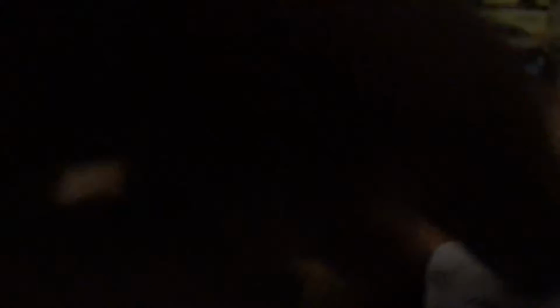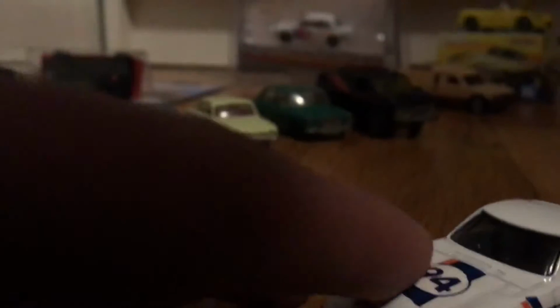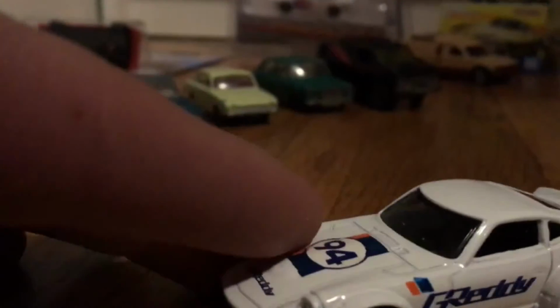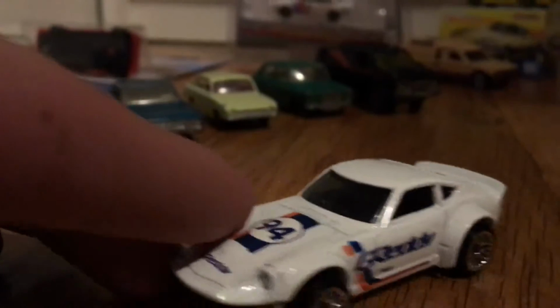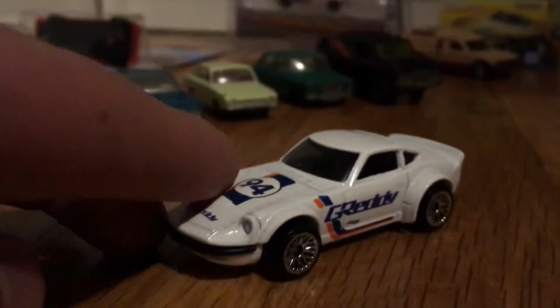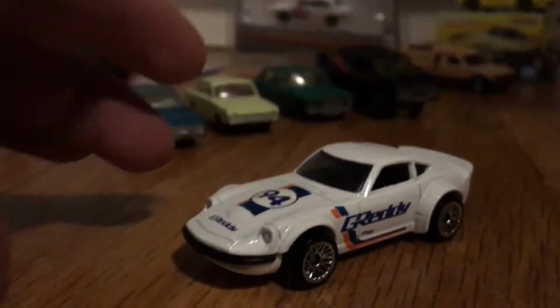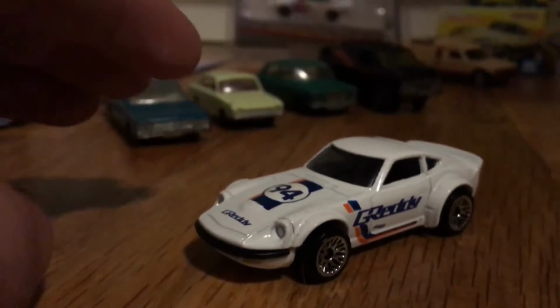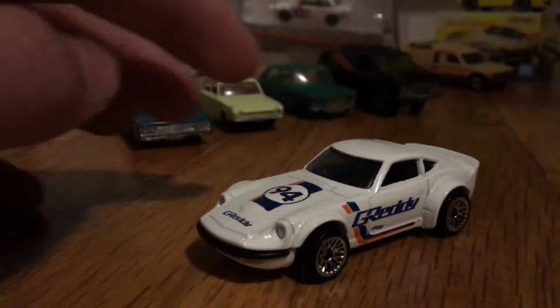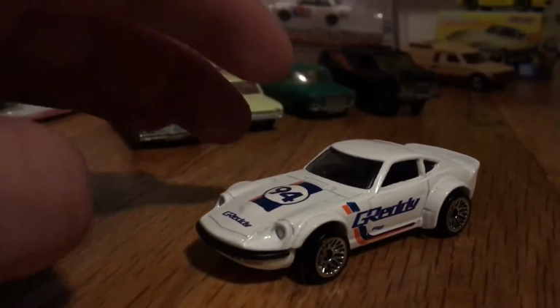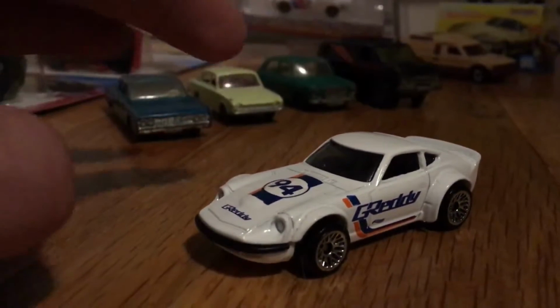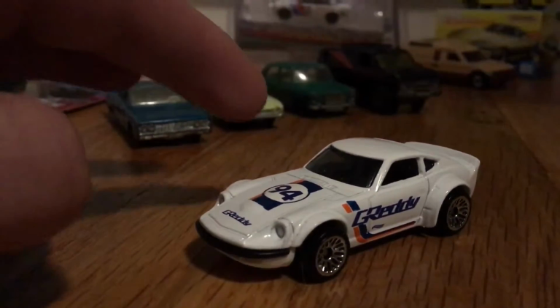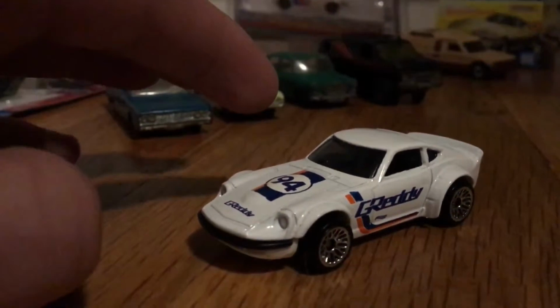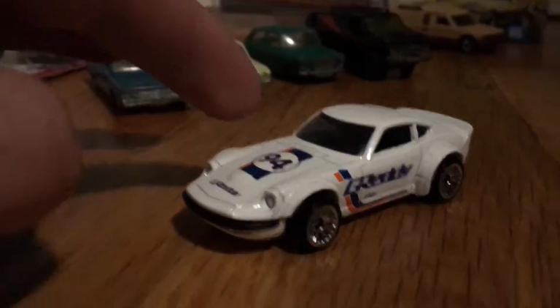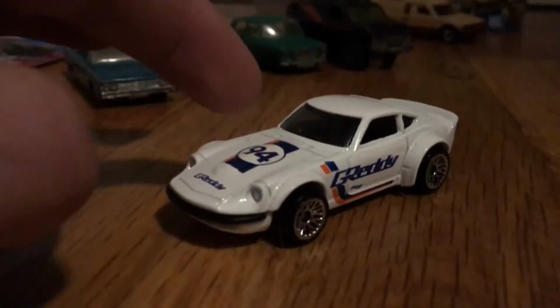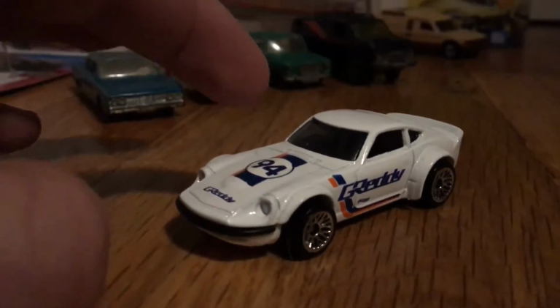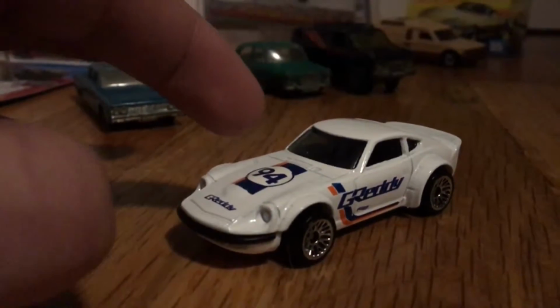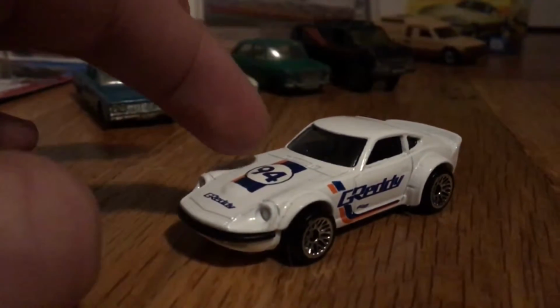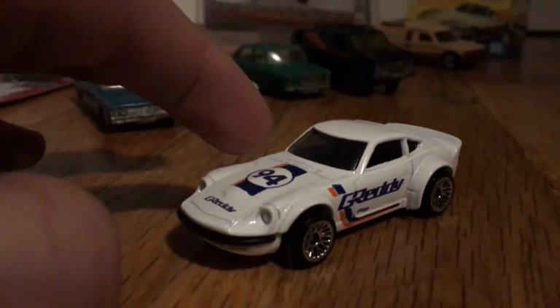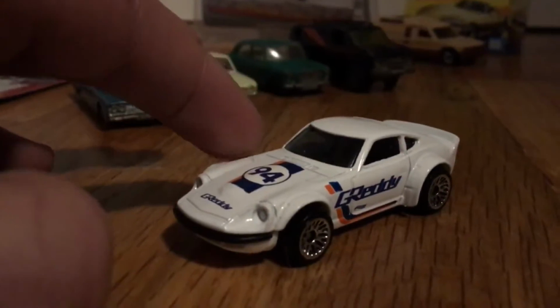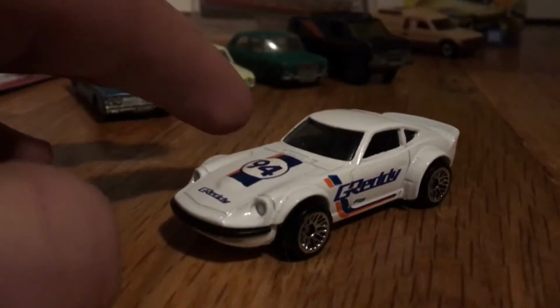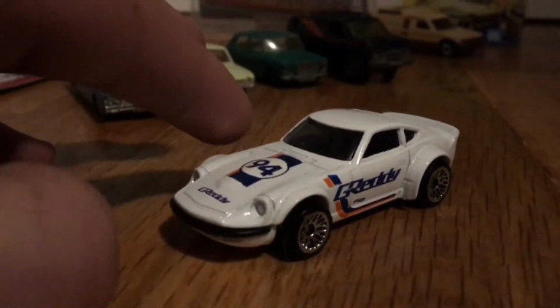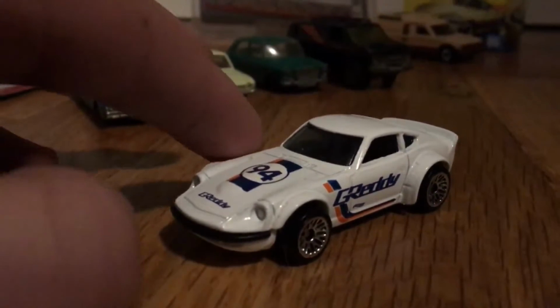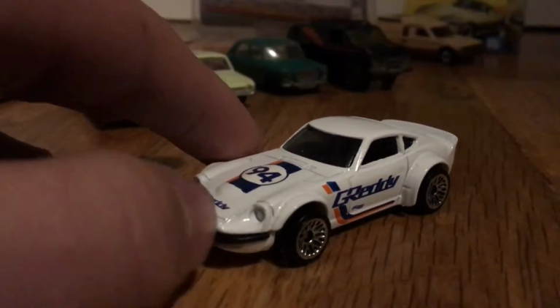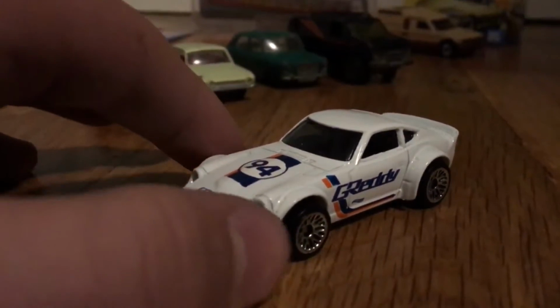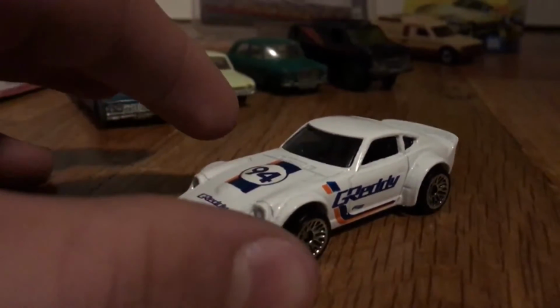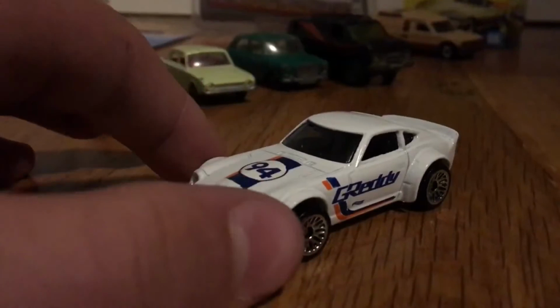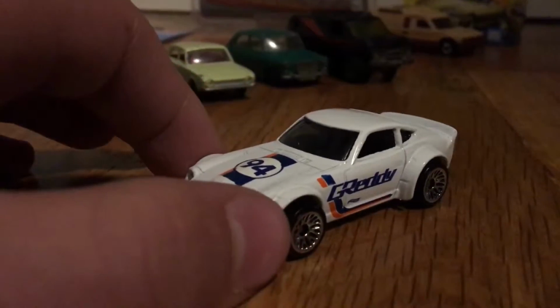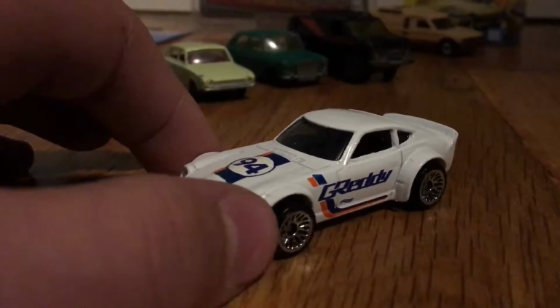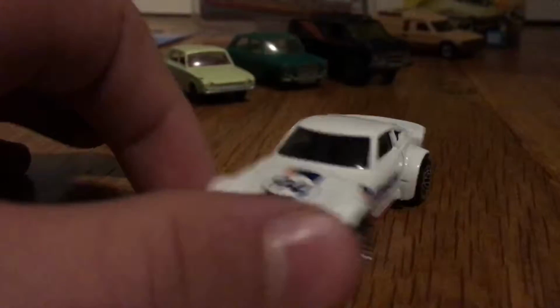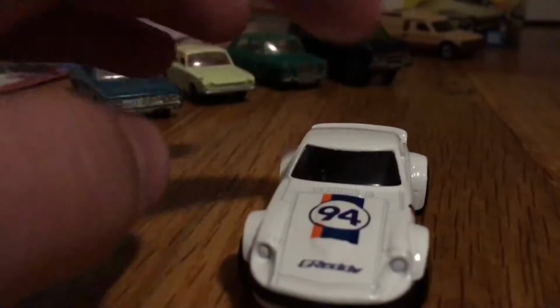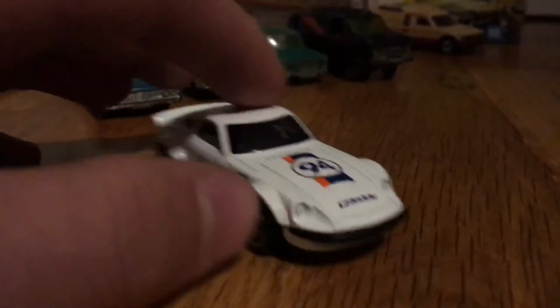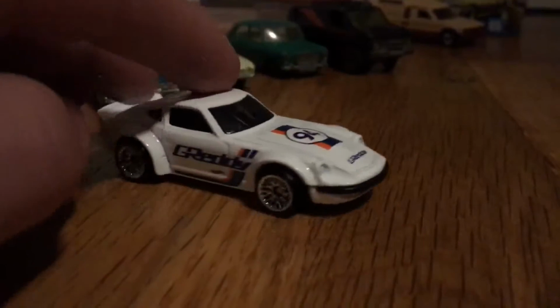I picked up and opened this Datsun Fairlady Z with a Greddy — you'll have to let me know how it's pronounced — but yeah, this is a pretty cool one that I had to get.